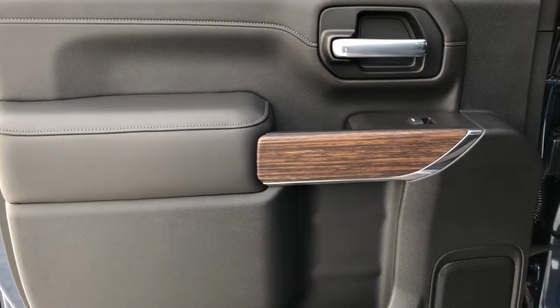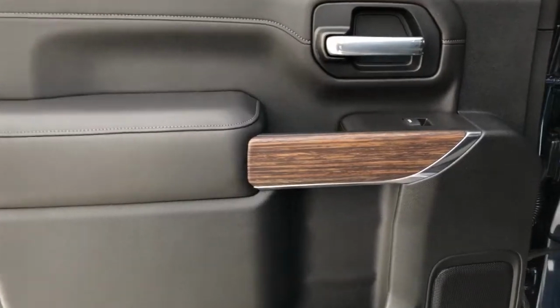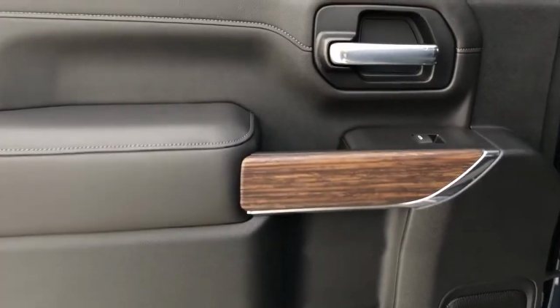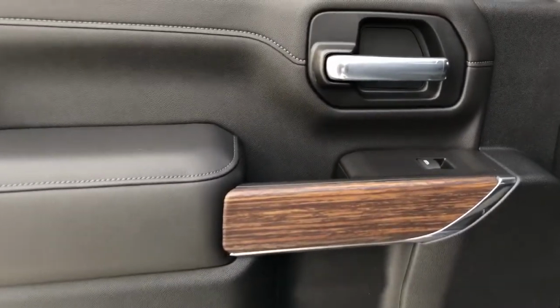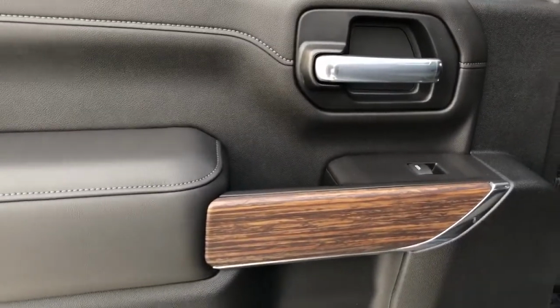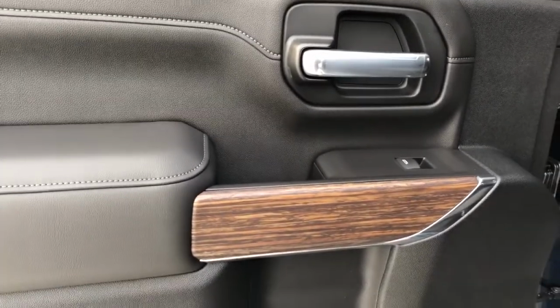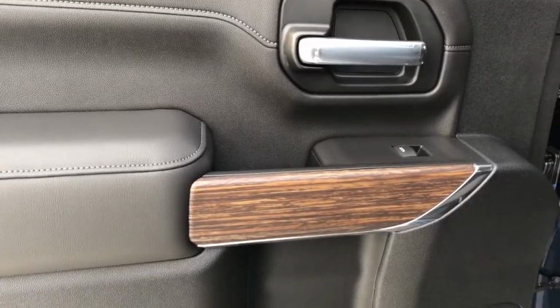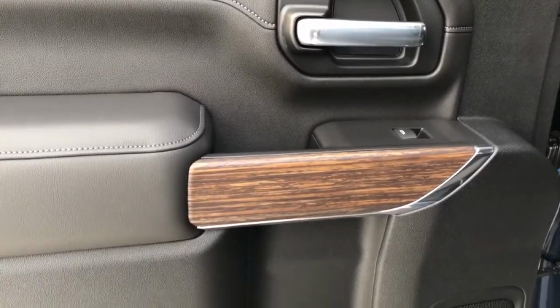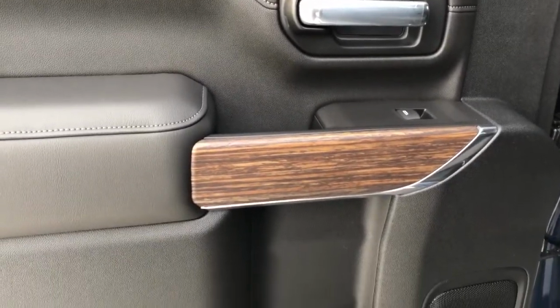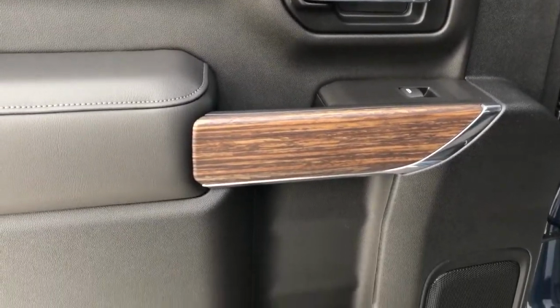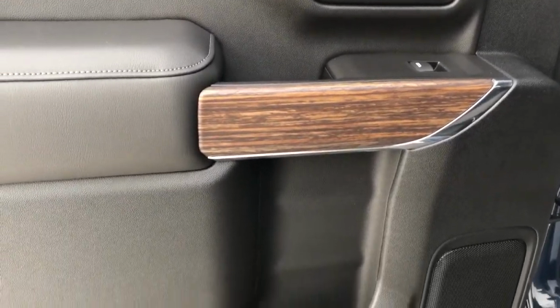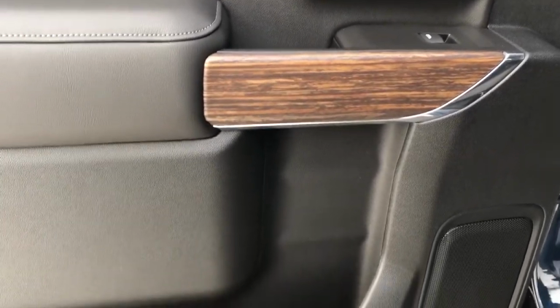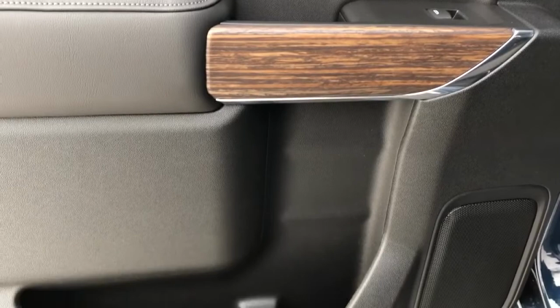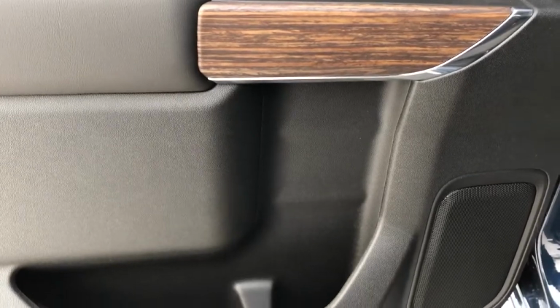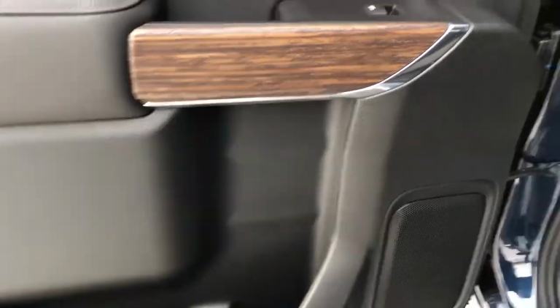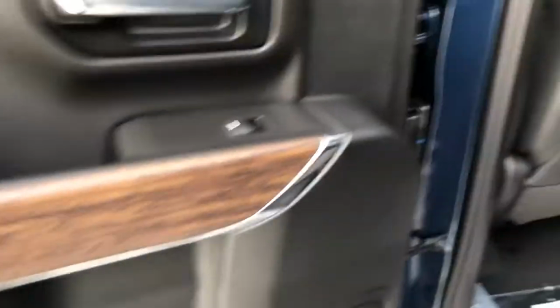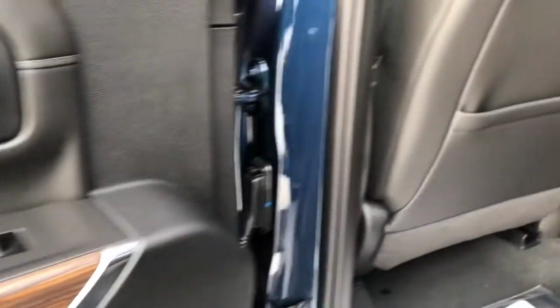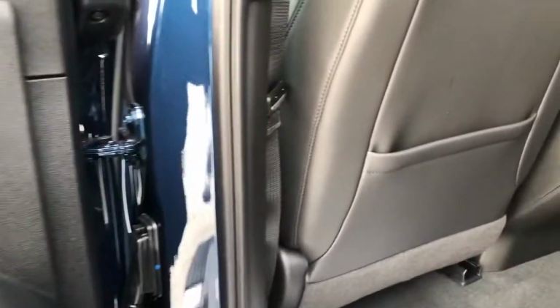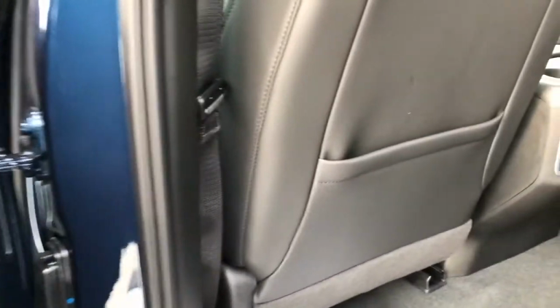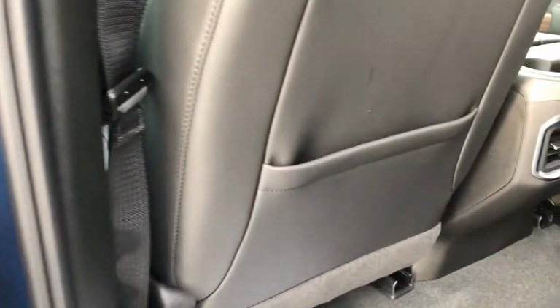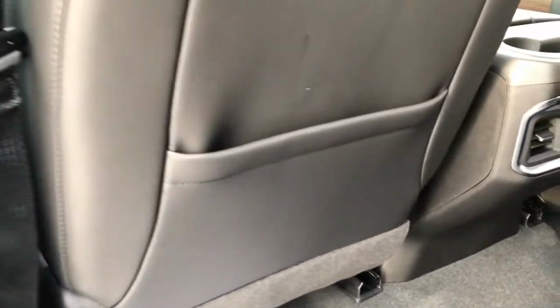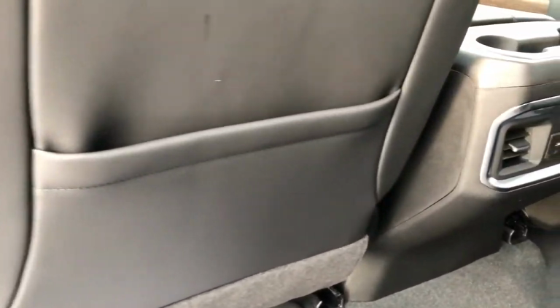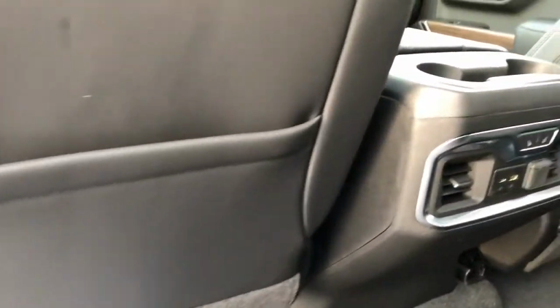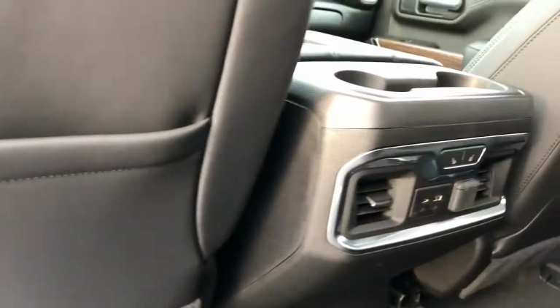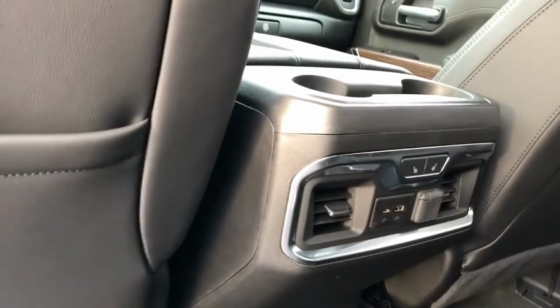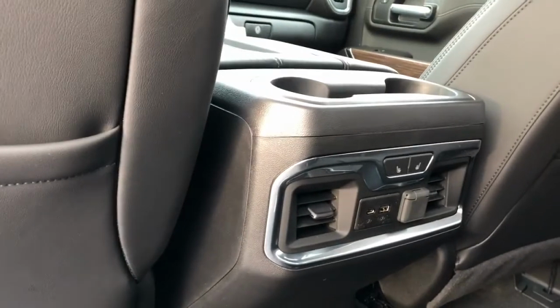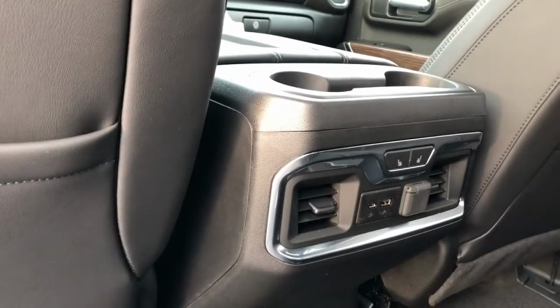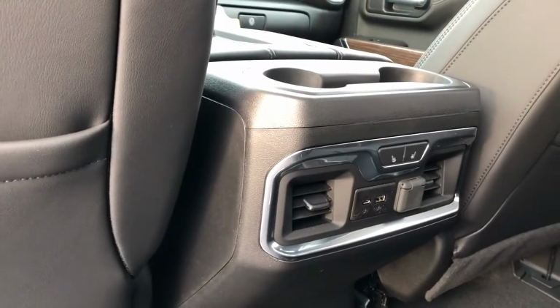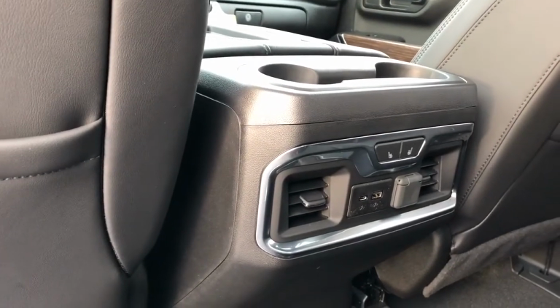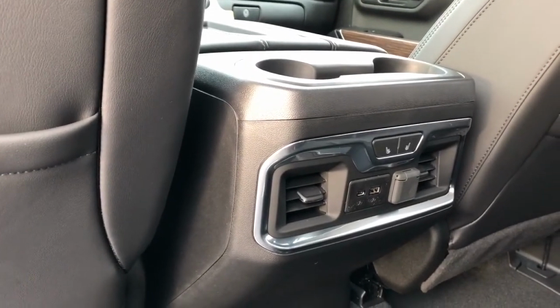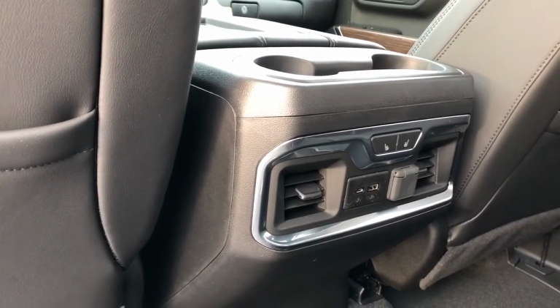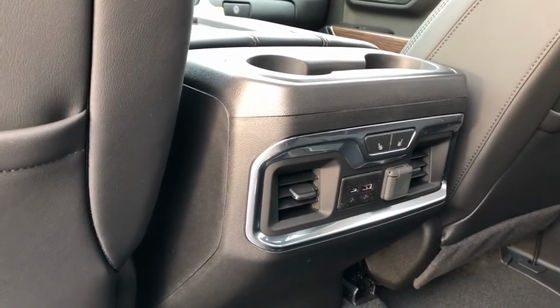Now onto the rear interior, we can see our chrome door handle, wooden trim, window switch, speaker and storage. Back of the front seats we have our leather magazine holders, and back of the center console area we have our rear cup holders, heated seats and charging outlets.